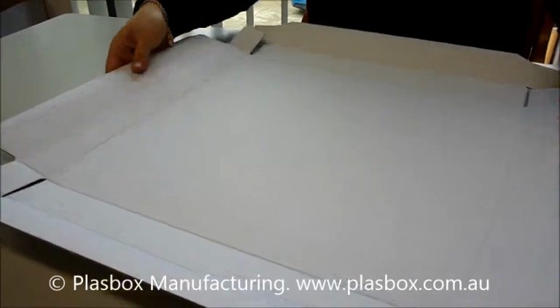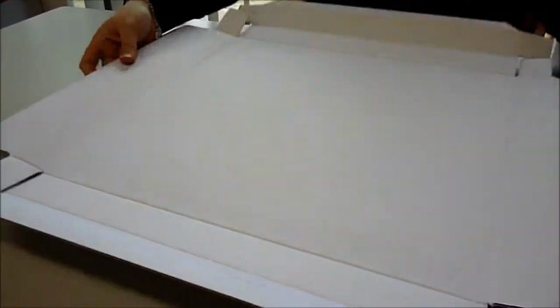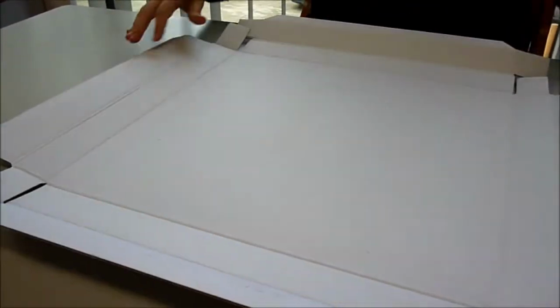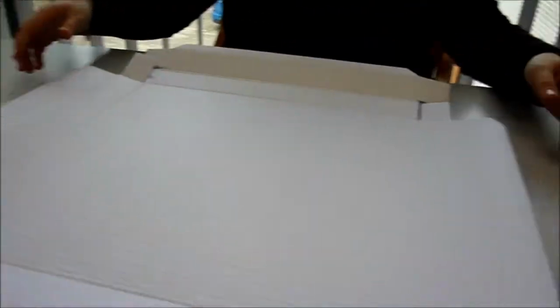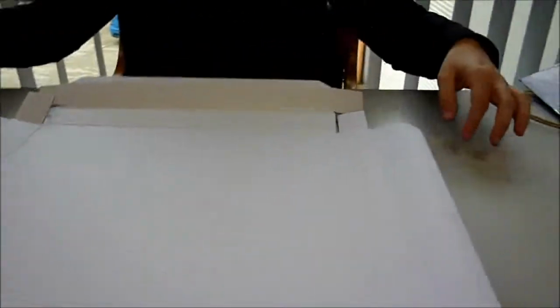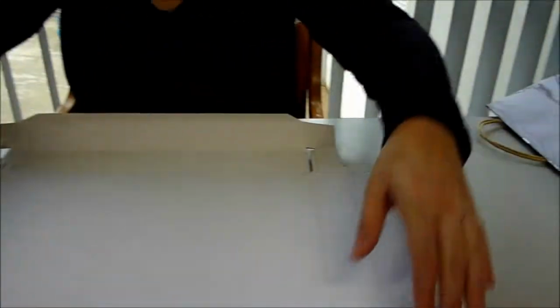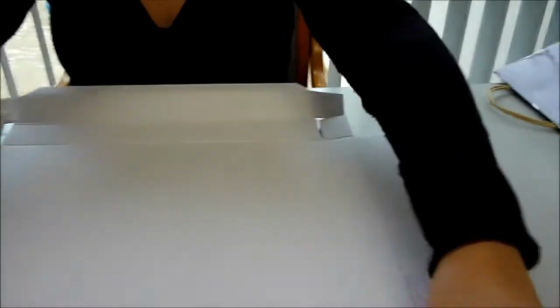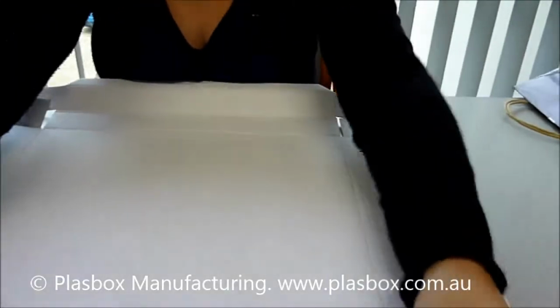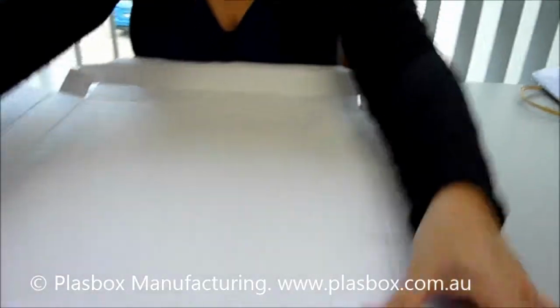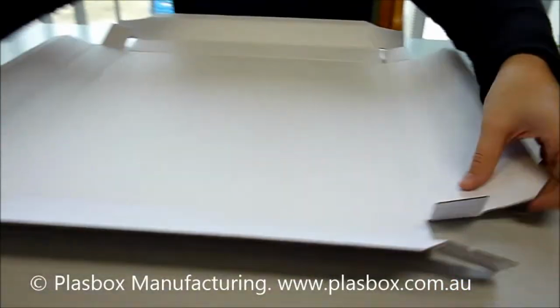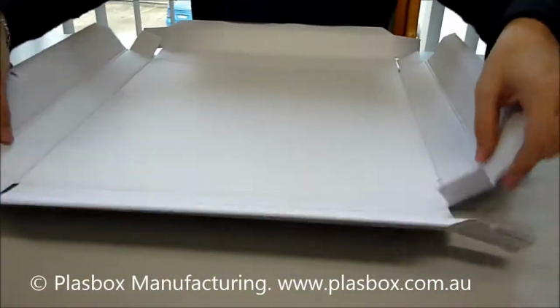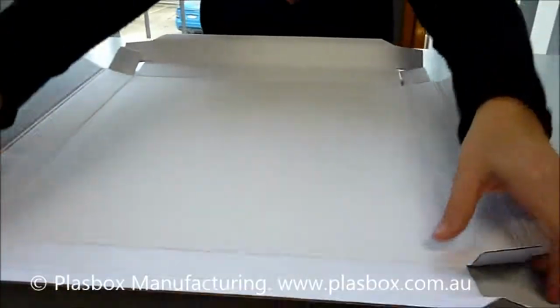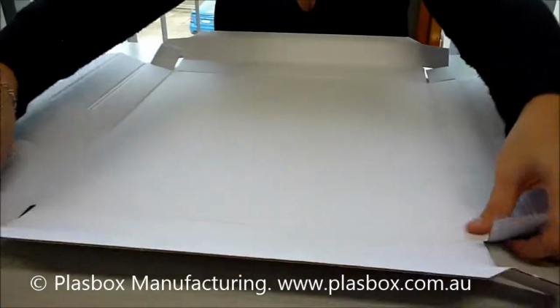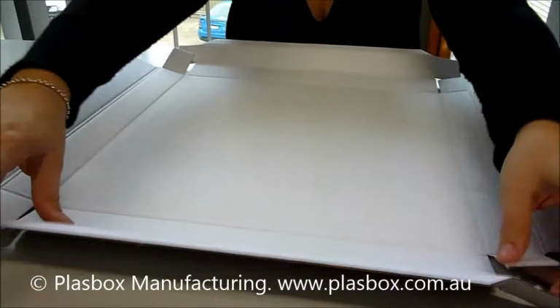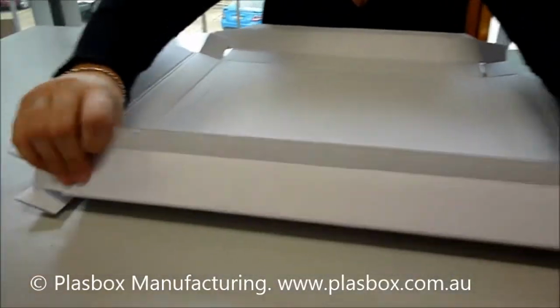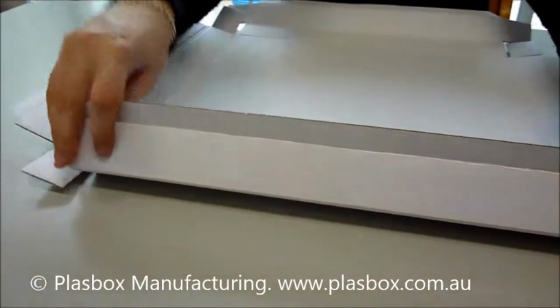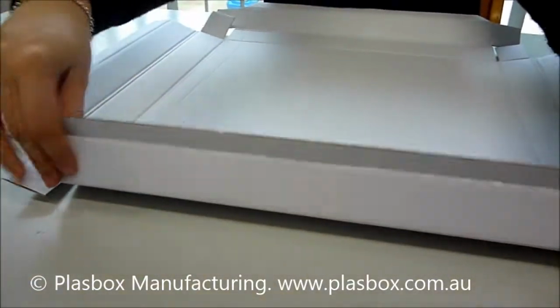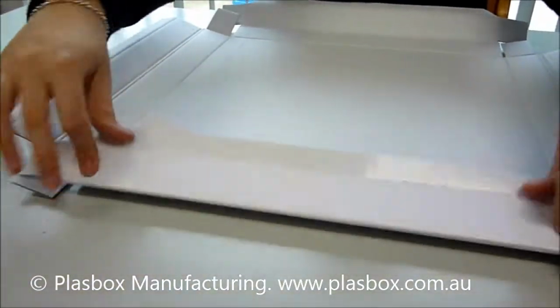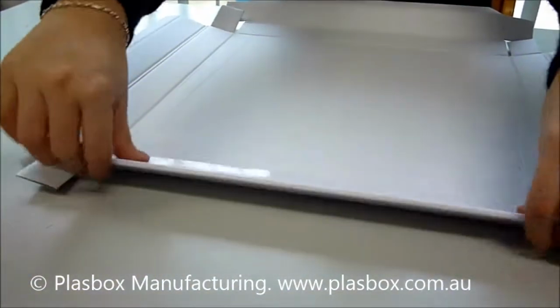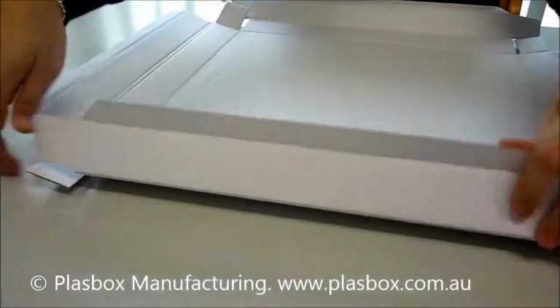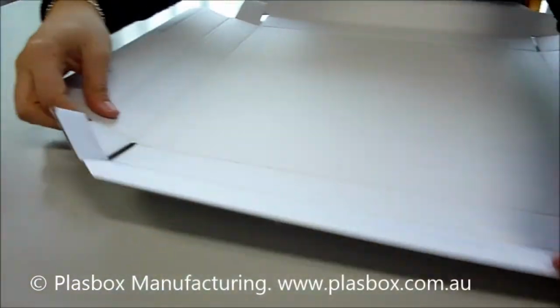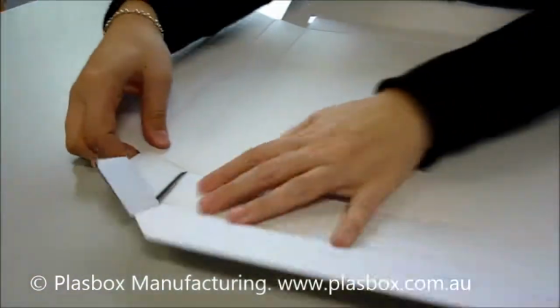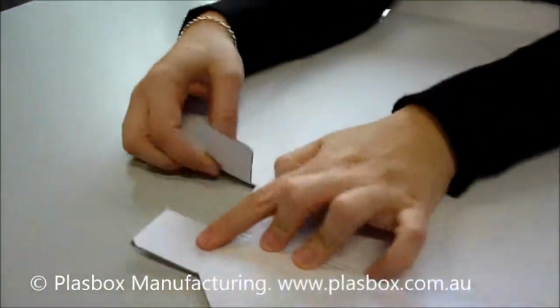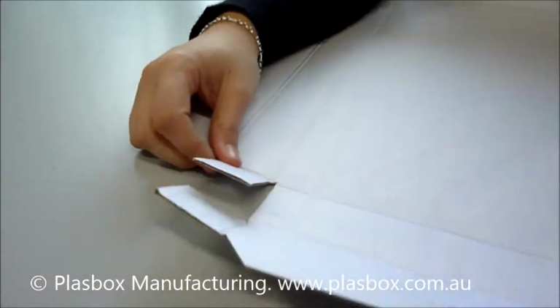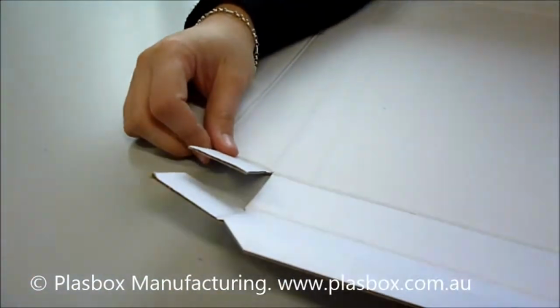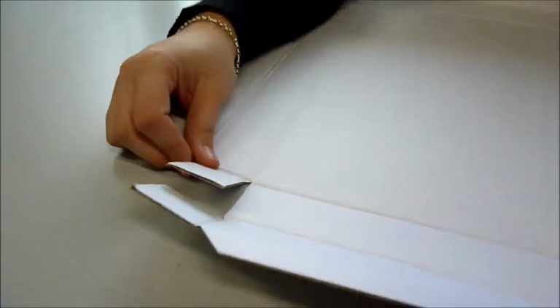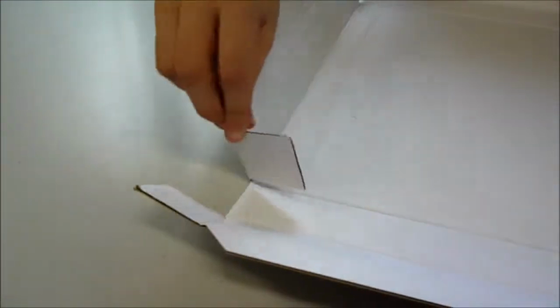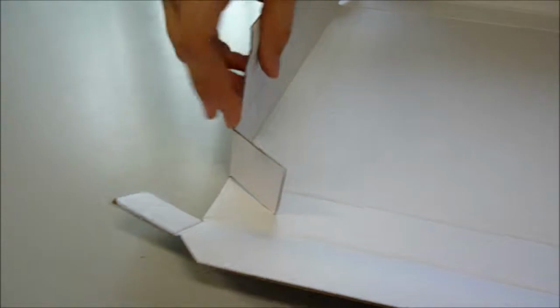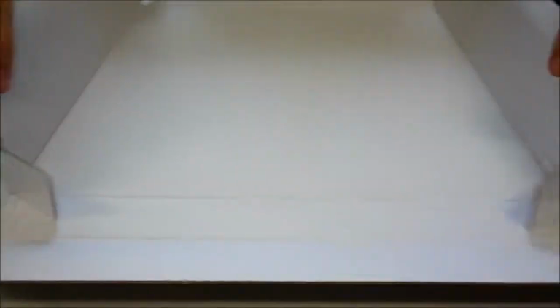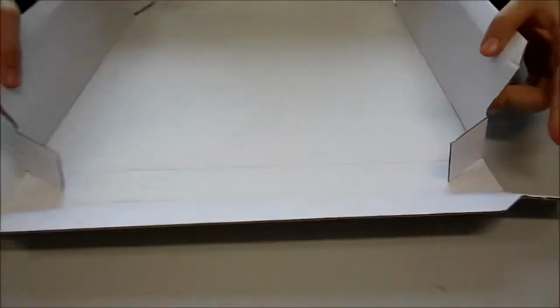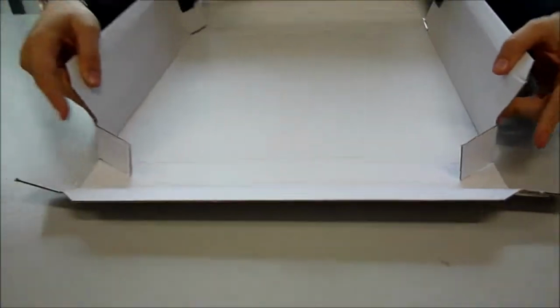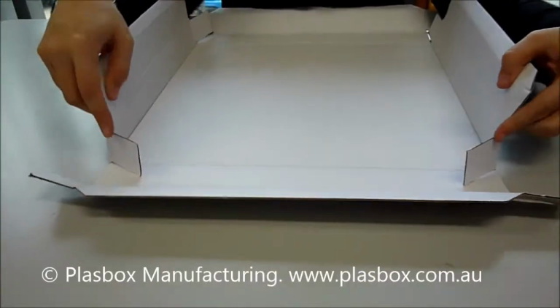Now to fold it. You have to fold these flaps in while keeping the sides up.